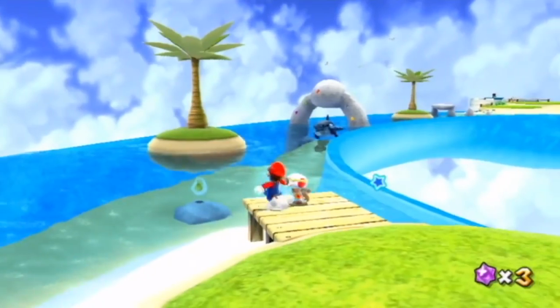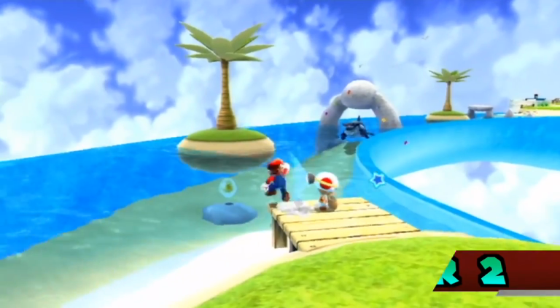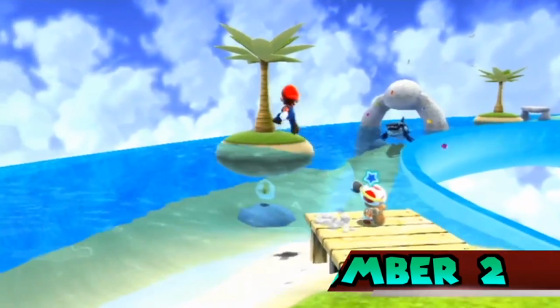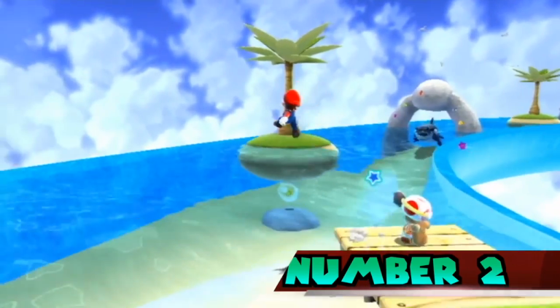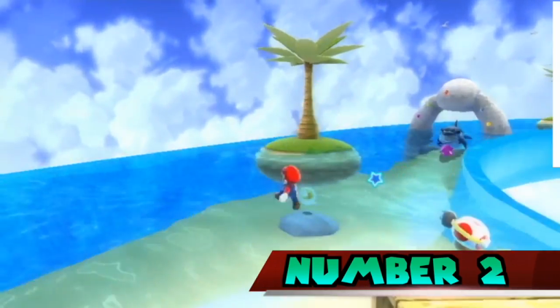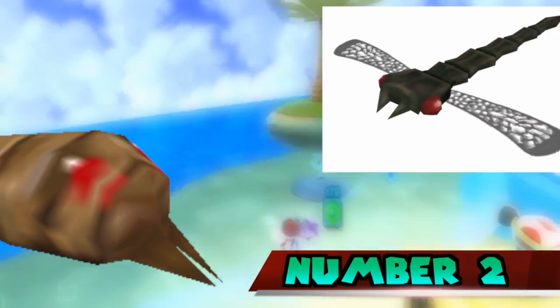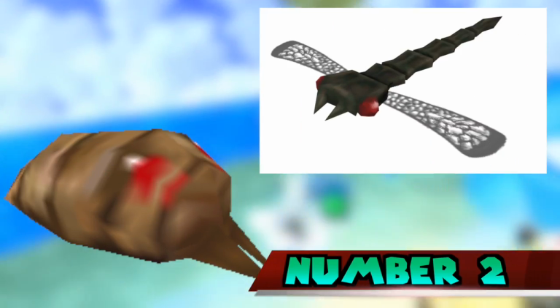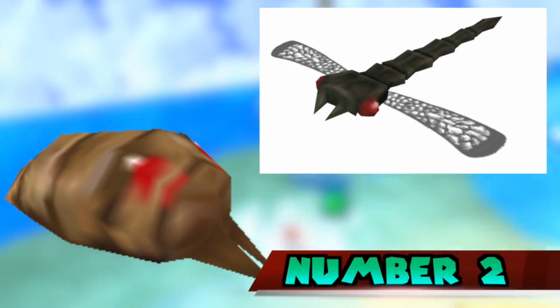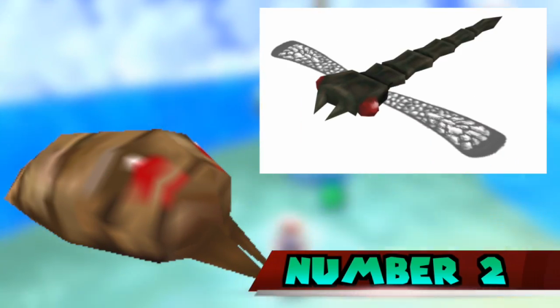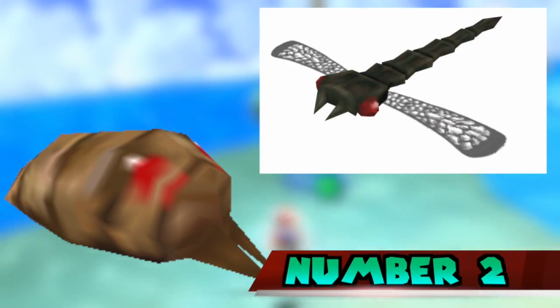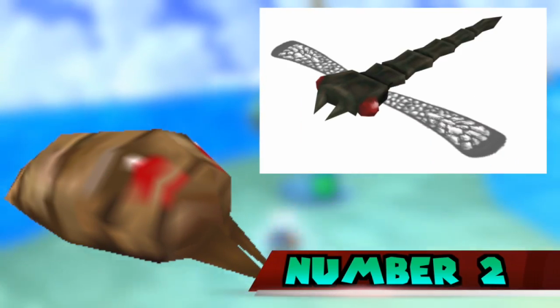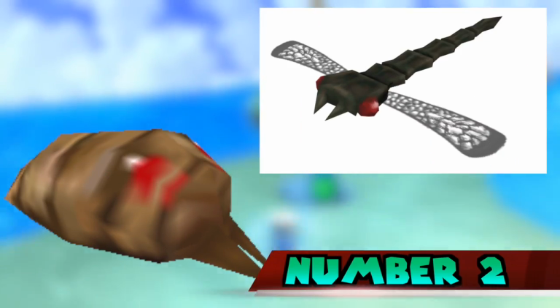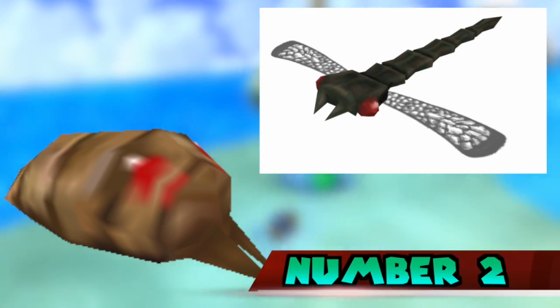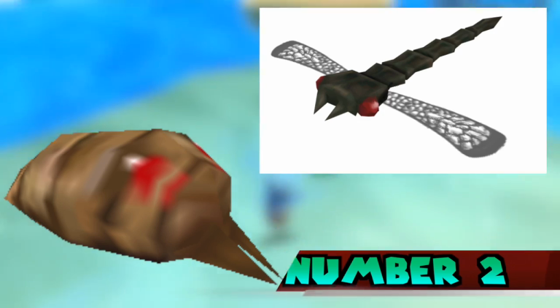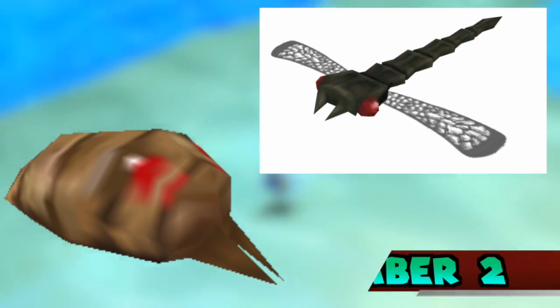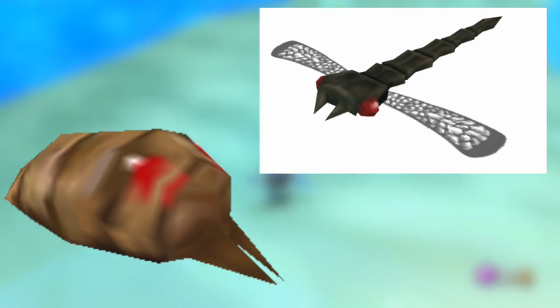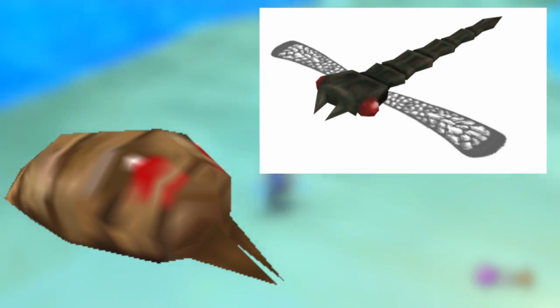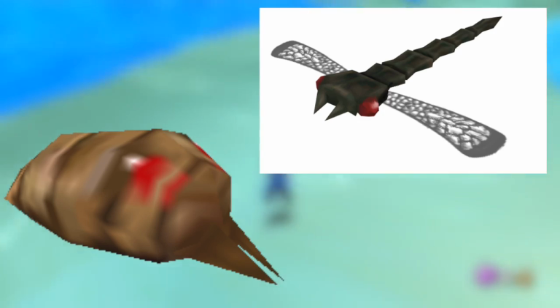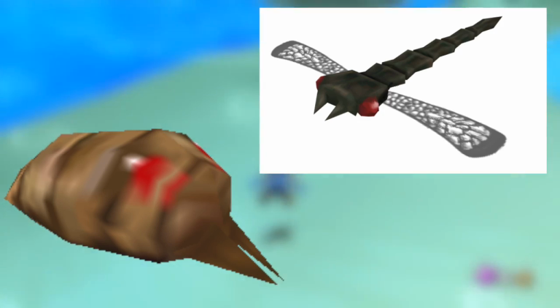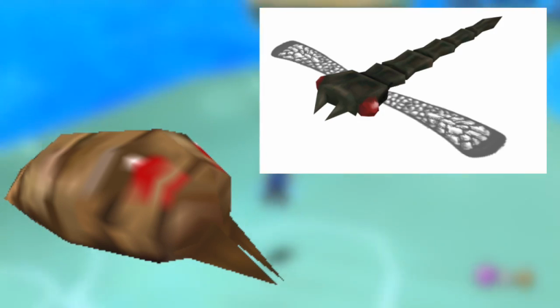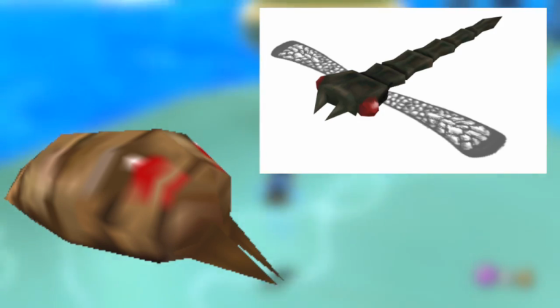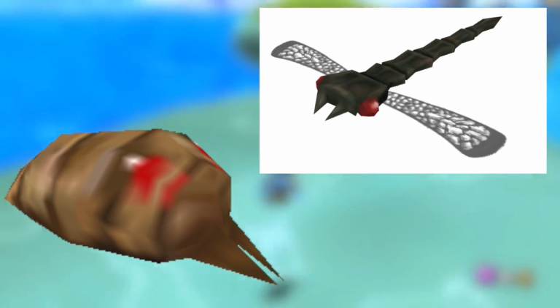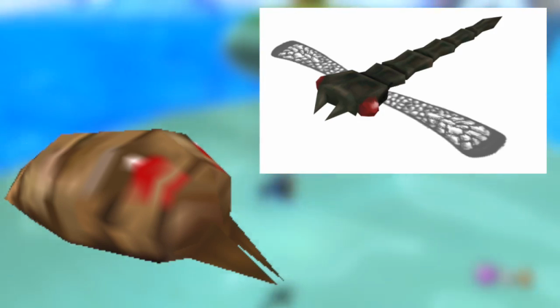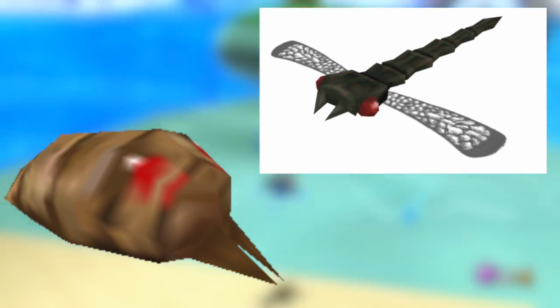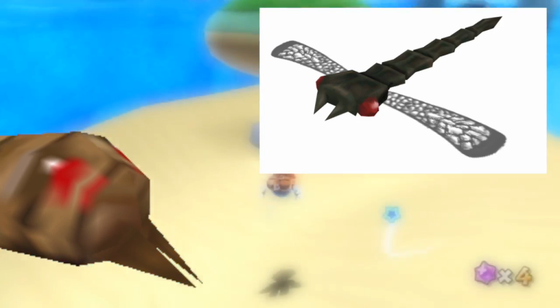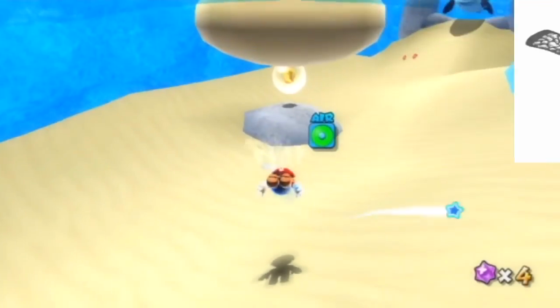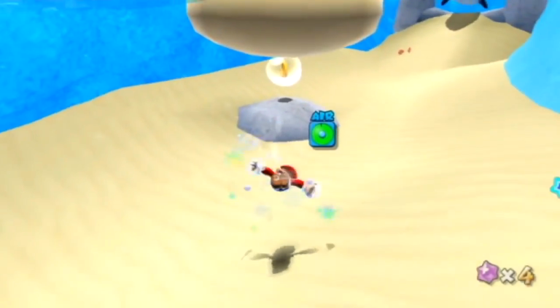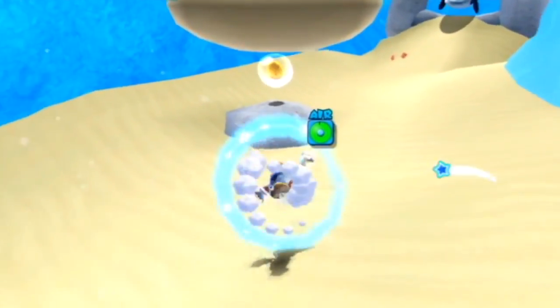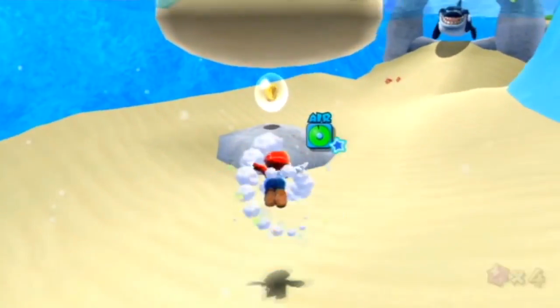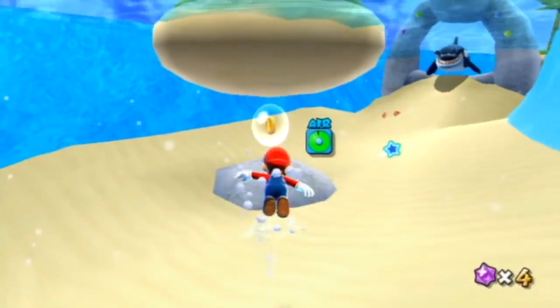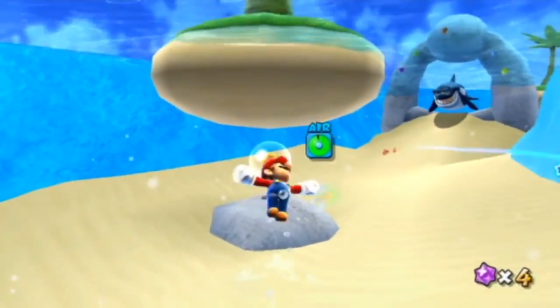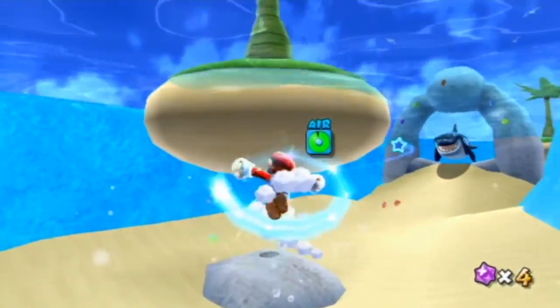Number 2. A collection of realistic-looking bugs can be found in the game's files, rigged and animated. It is unknown what these bugs would have been used for.